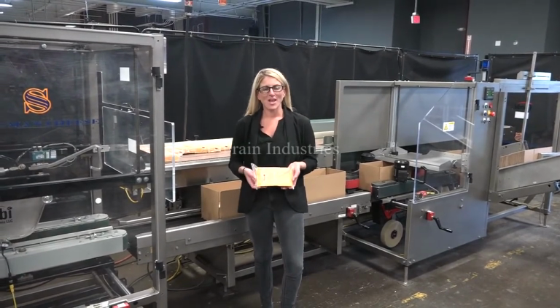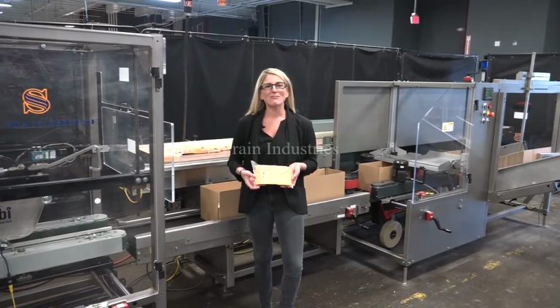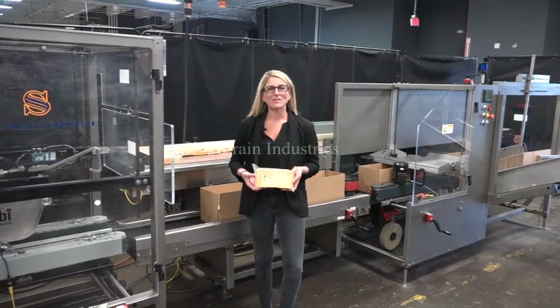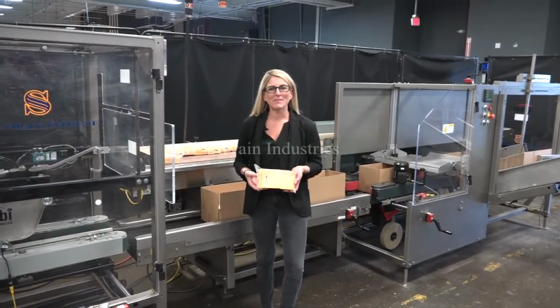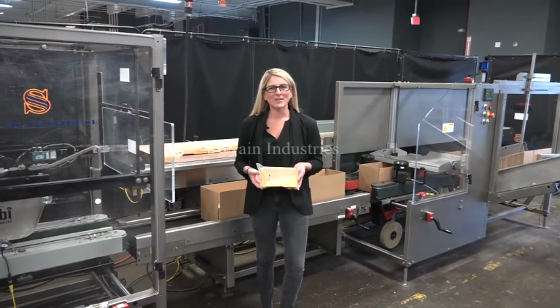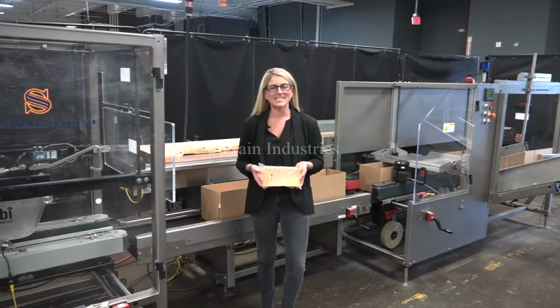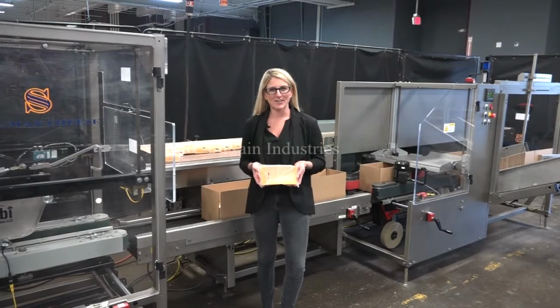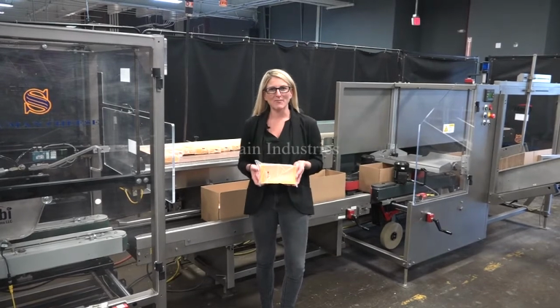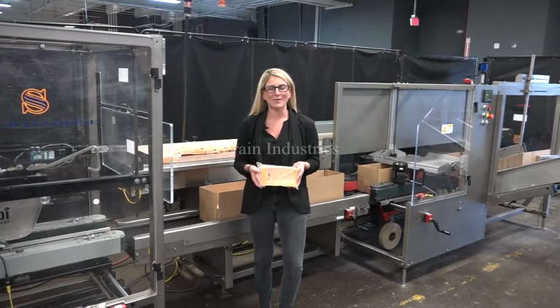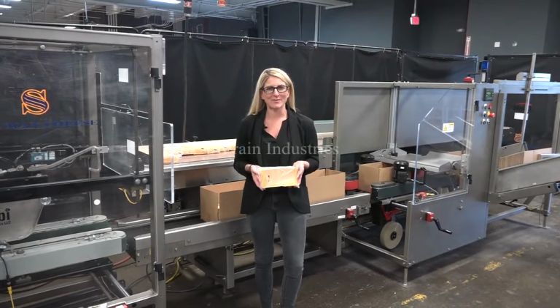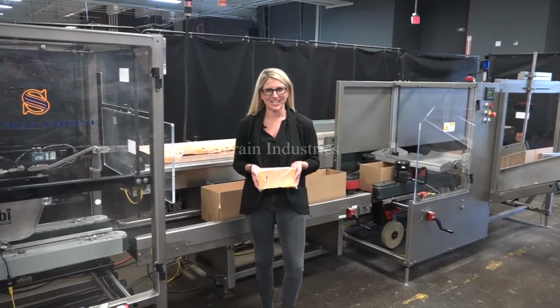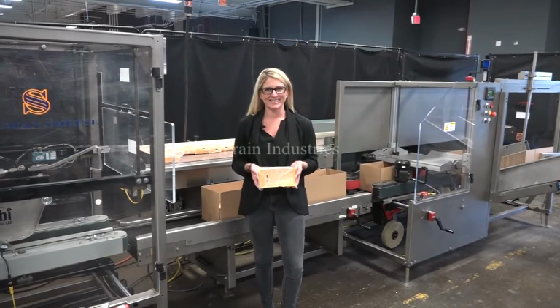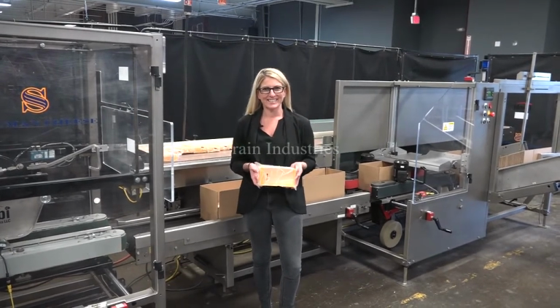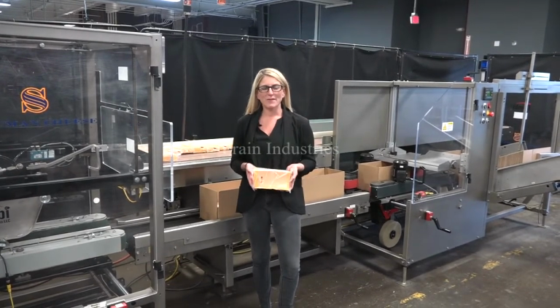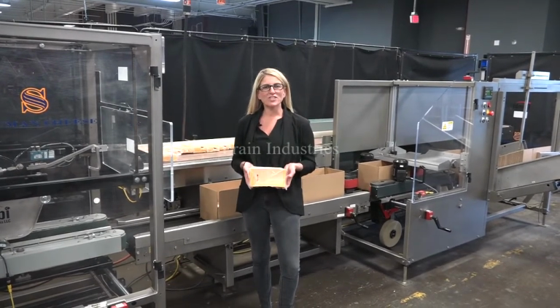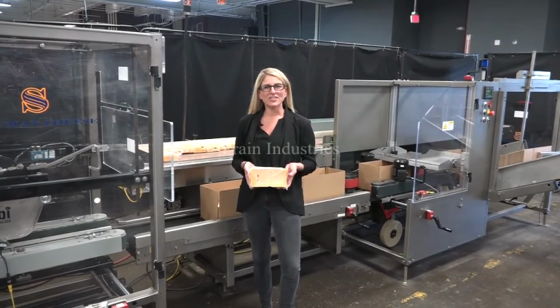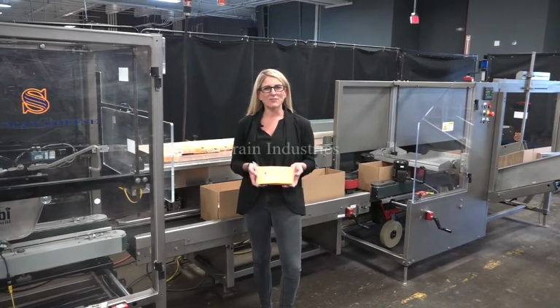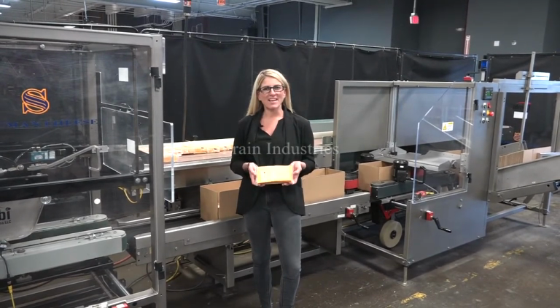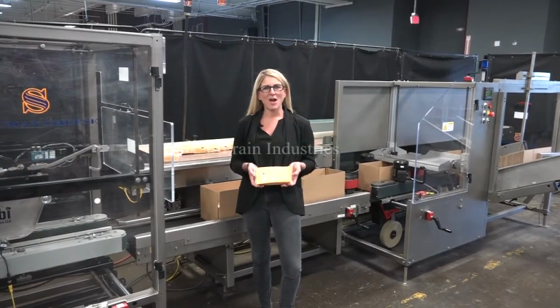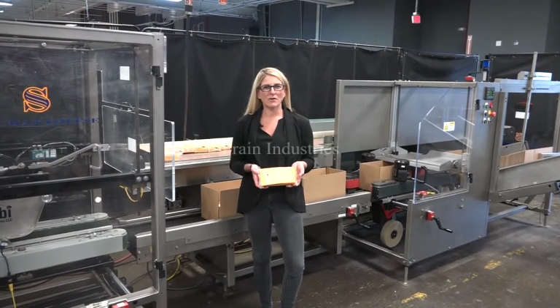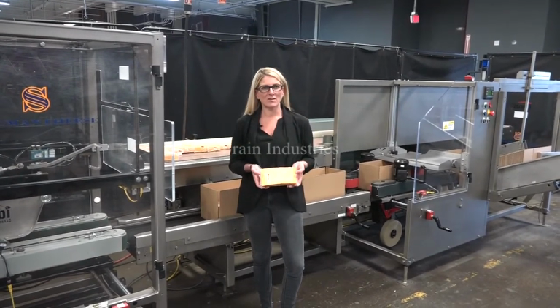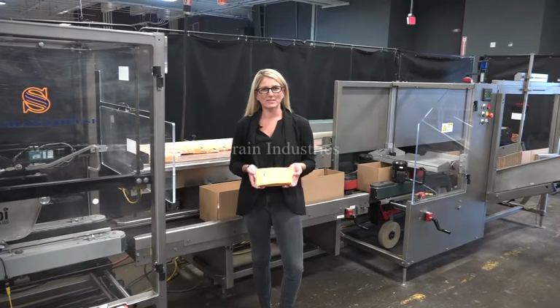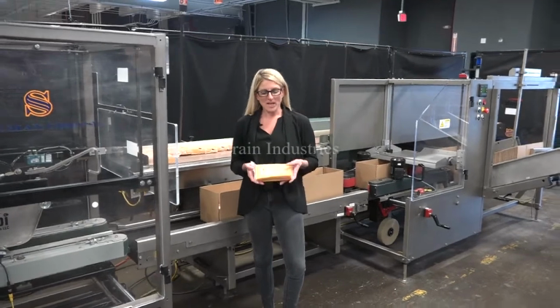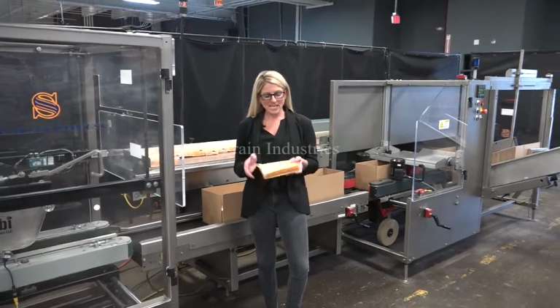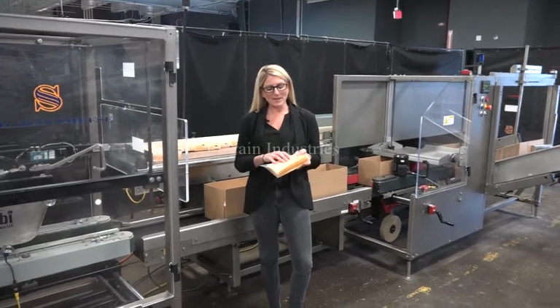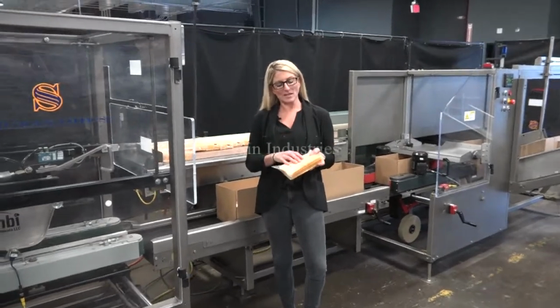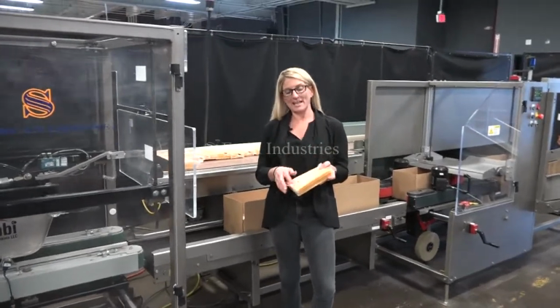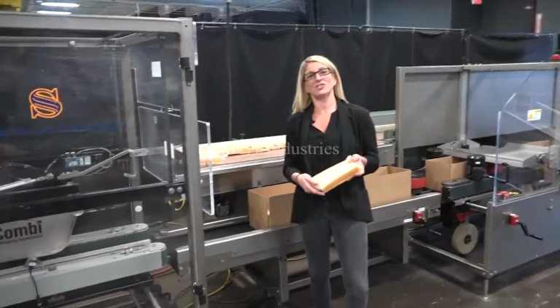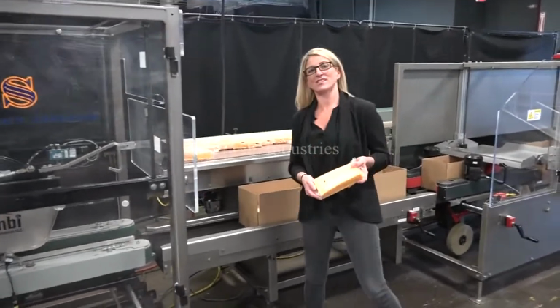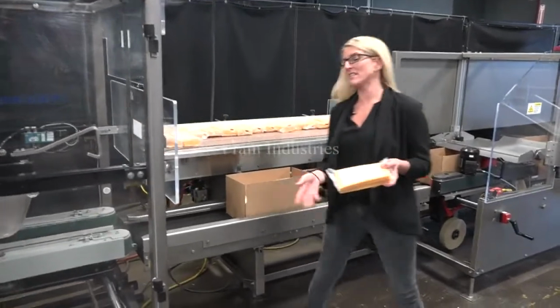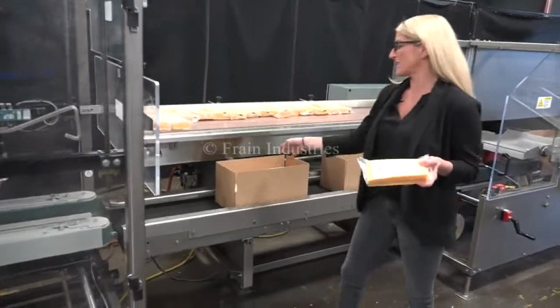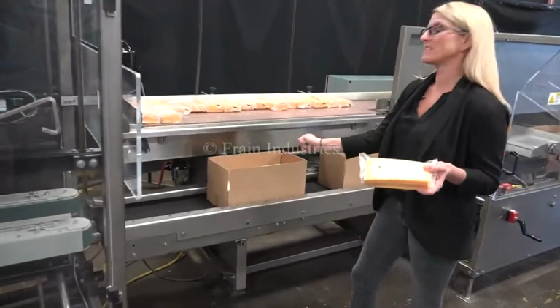We recommend doing the manual in its entirety before powering up the machine. The voltage is currently set to three phase 460 volts. Today we'll be loading eight of these cheeses into these cases.